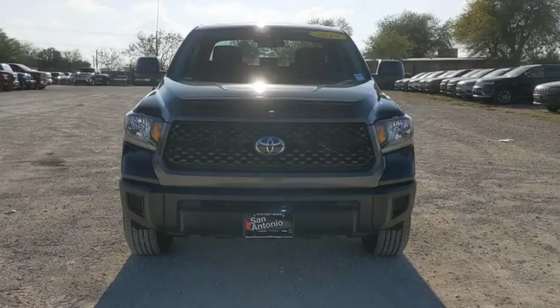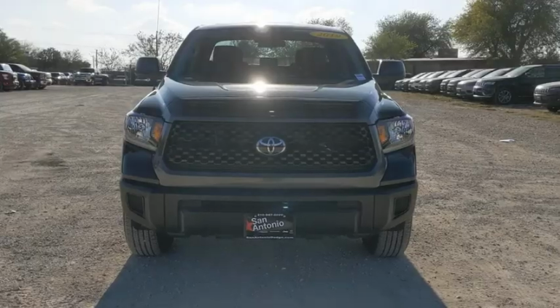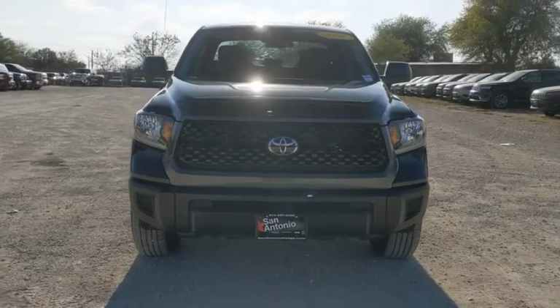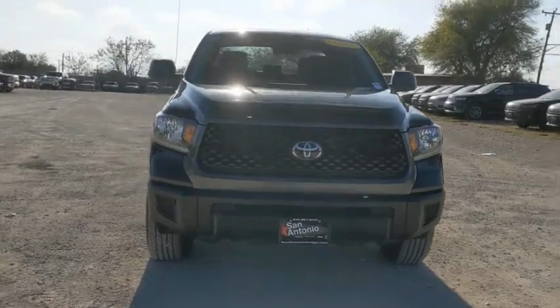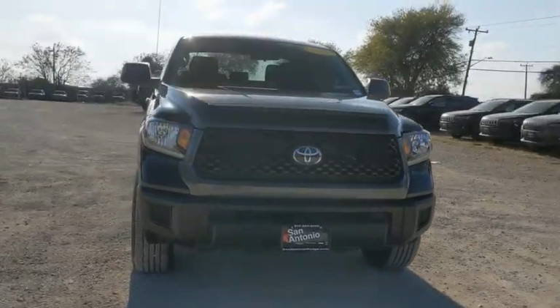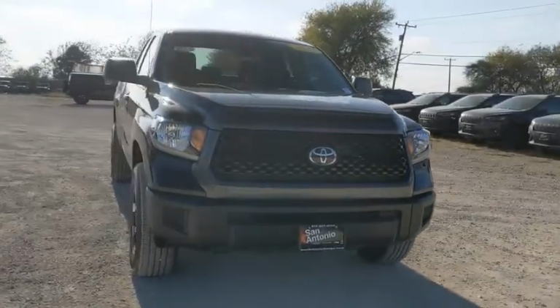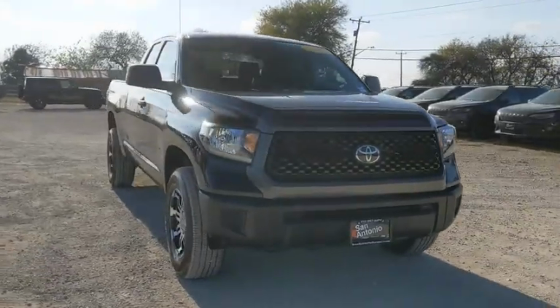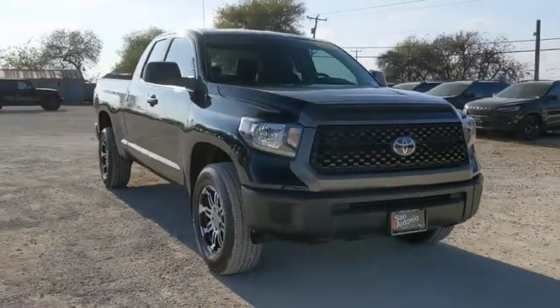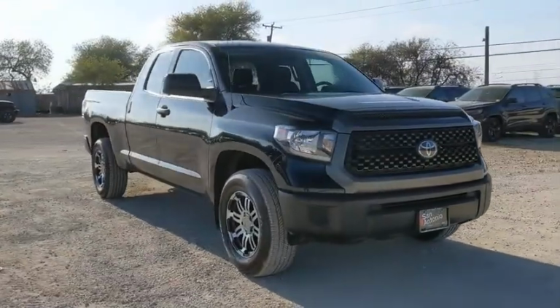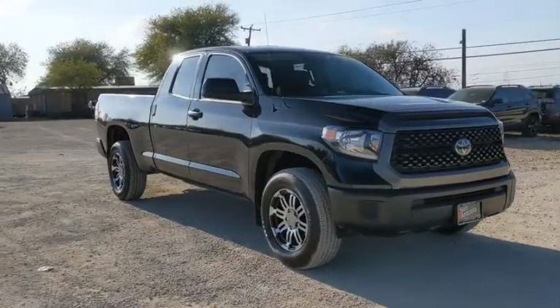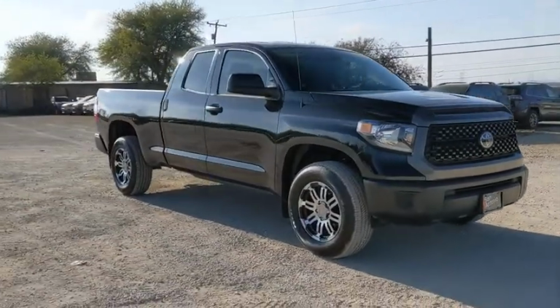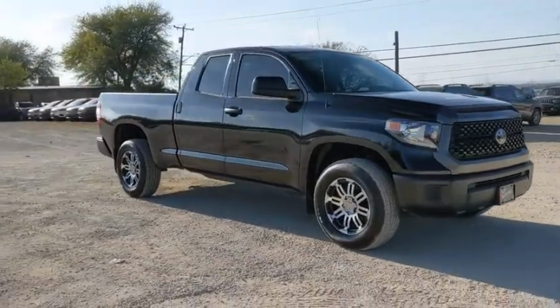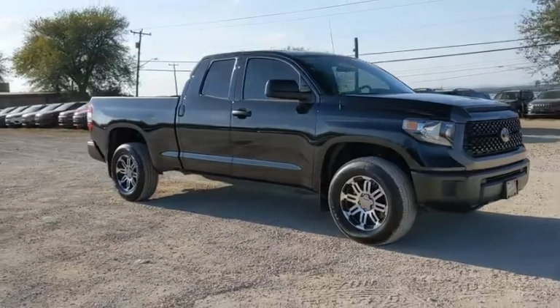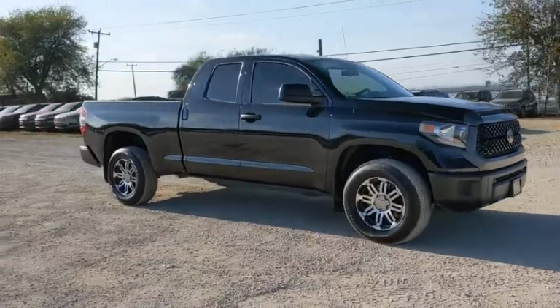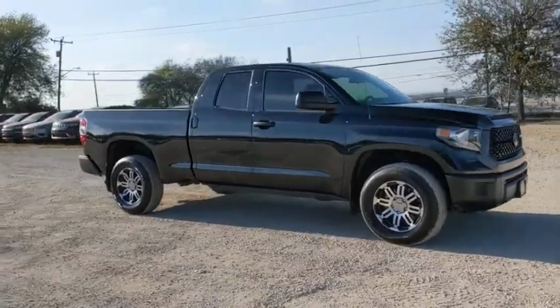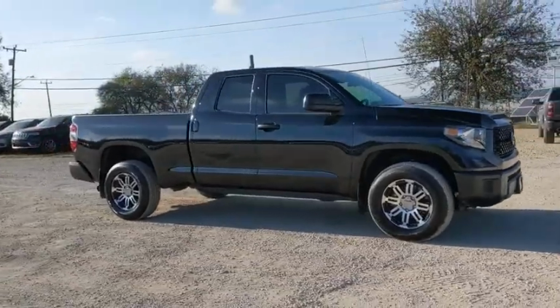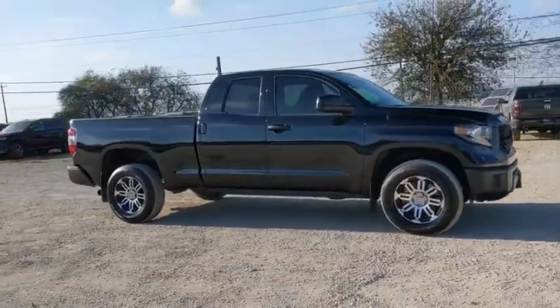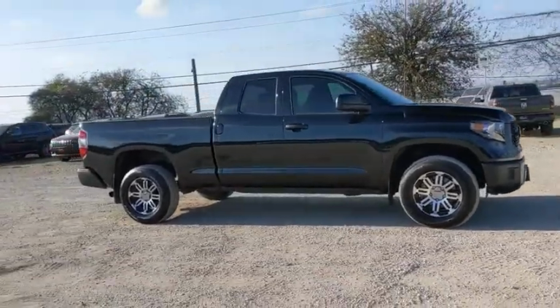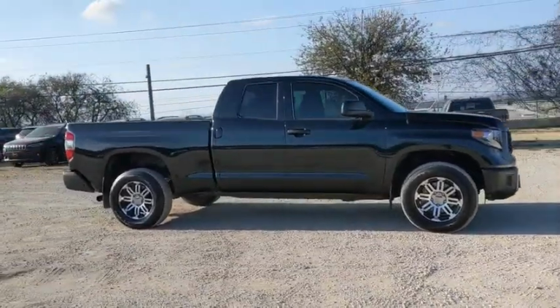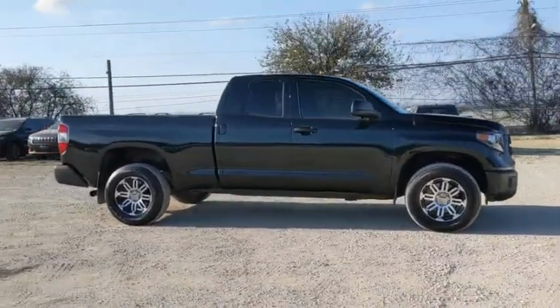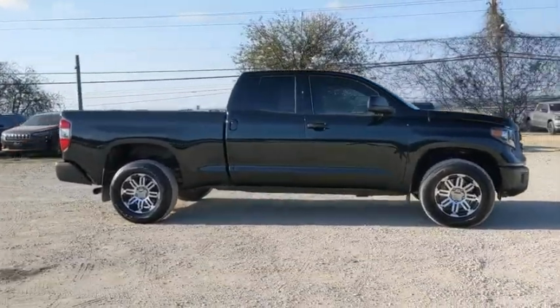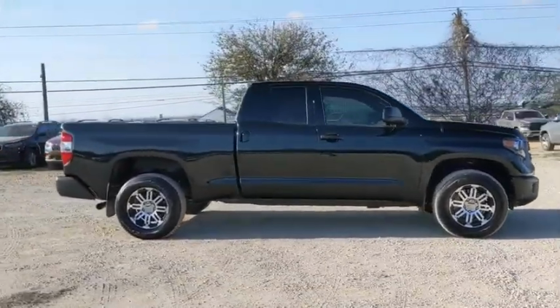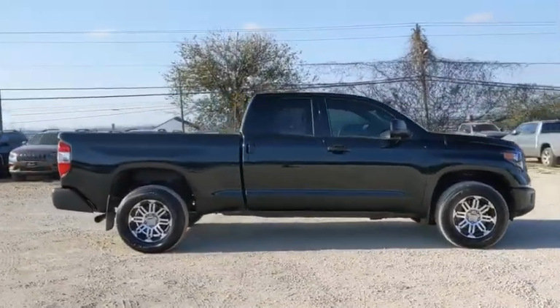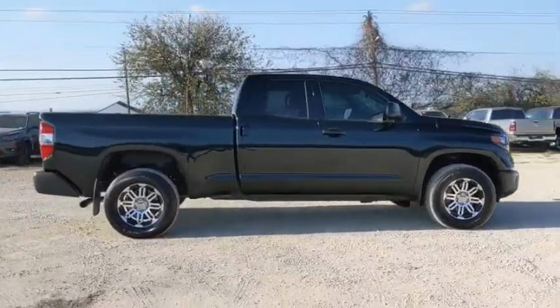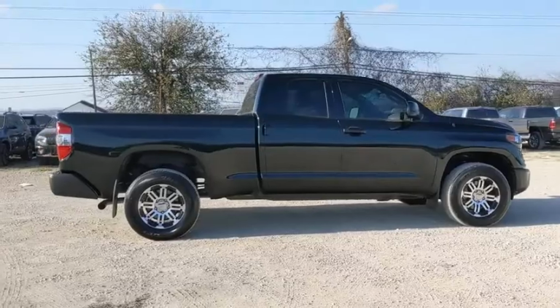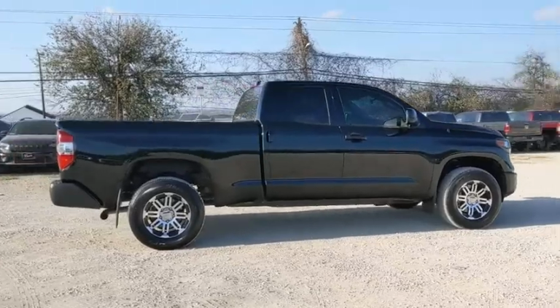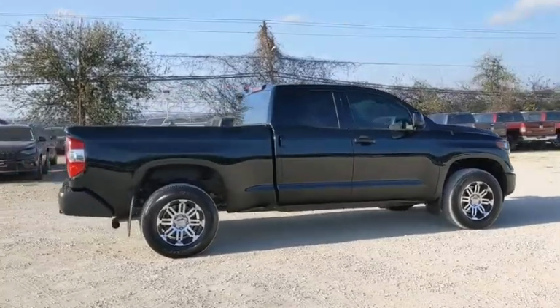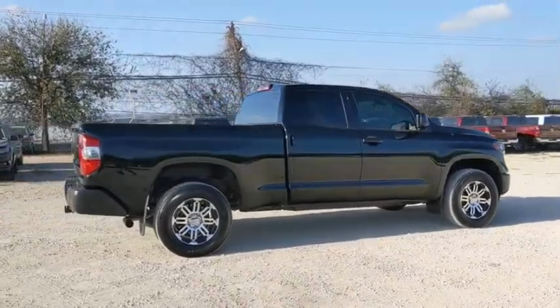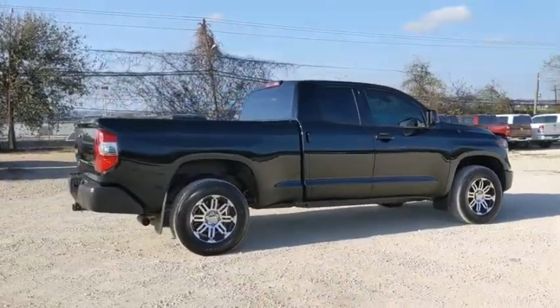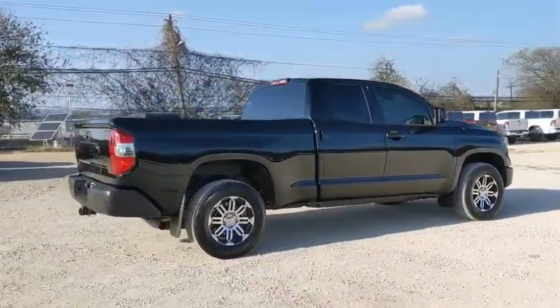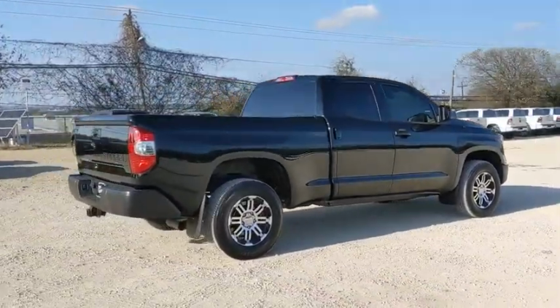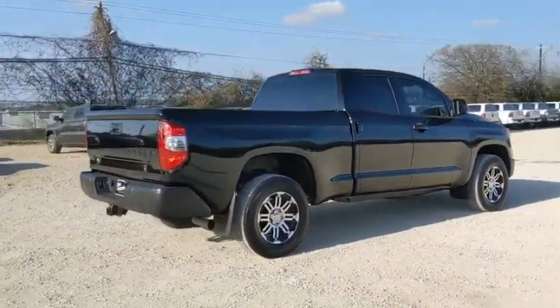We are pleased to show you the 2019 Toyota Tundra. The Tundra has a number of unique features useful for those using it as a work truck, including extra-large door handles, a deck rail system, and an integrated tow hitch.